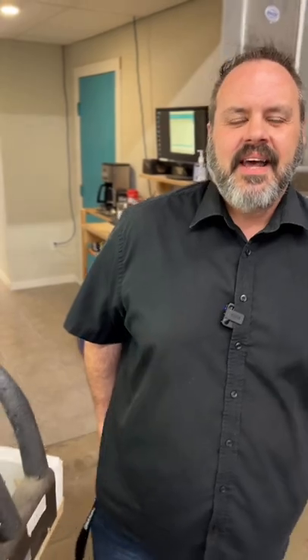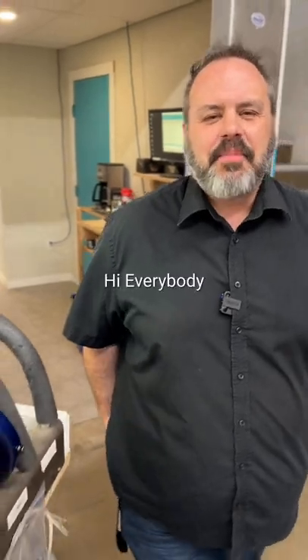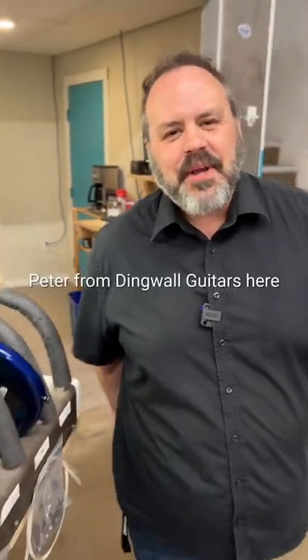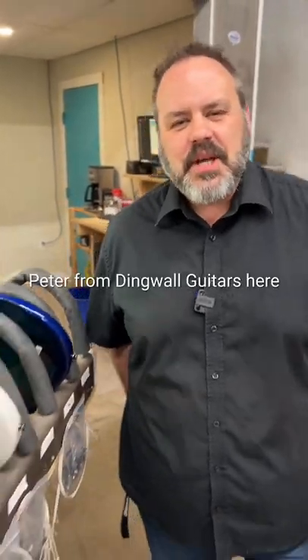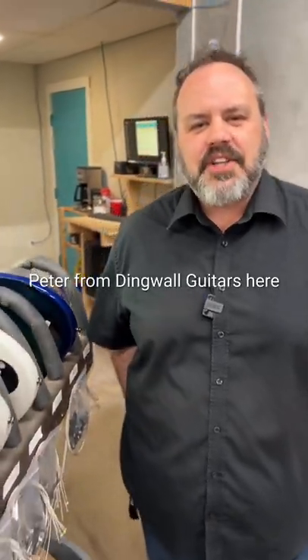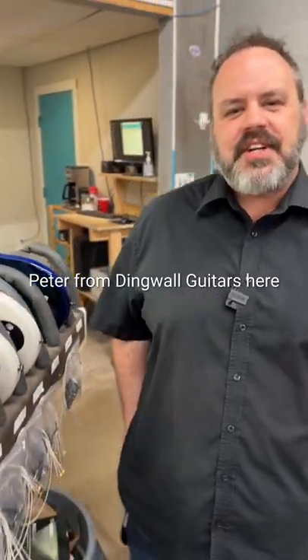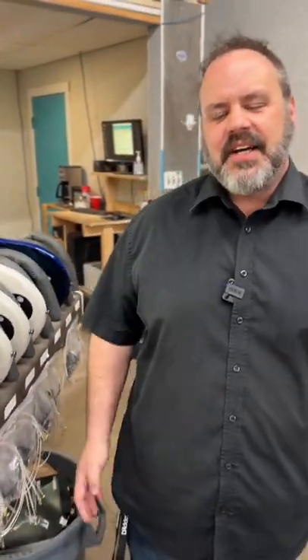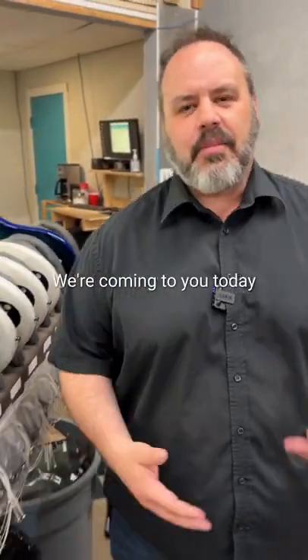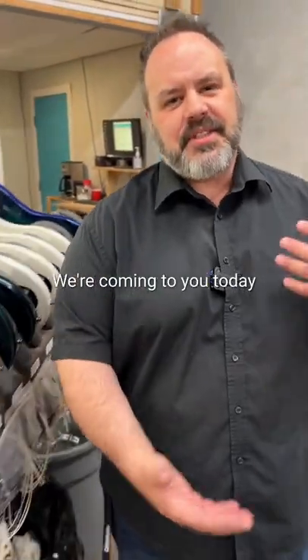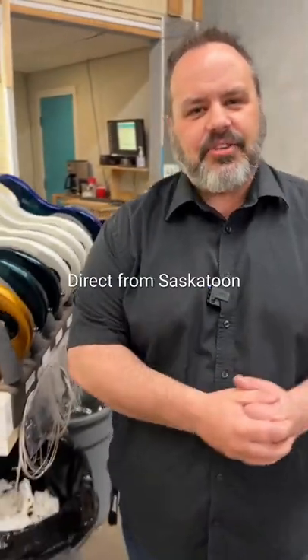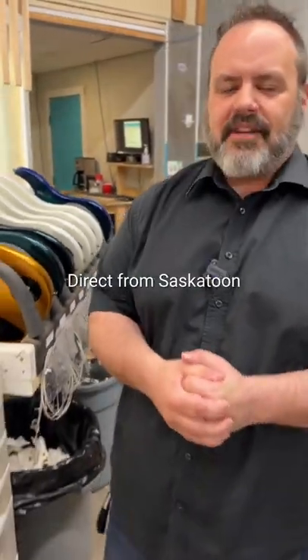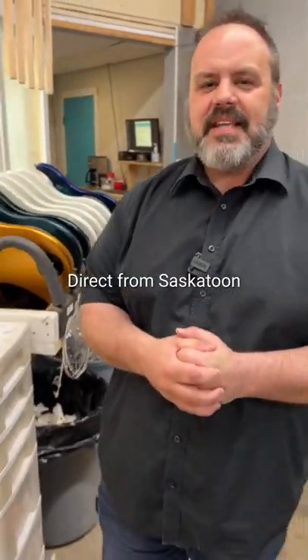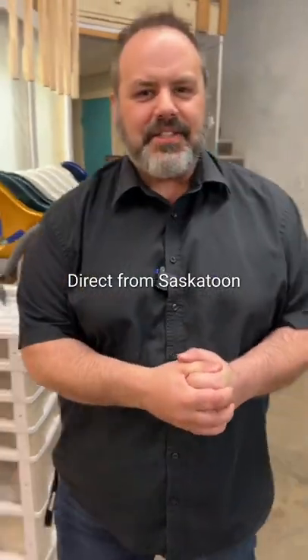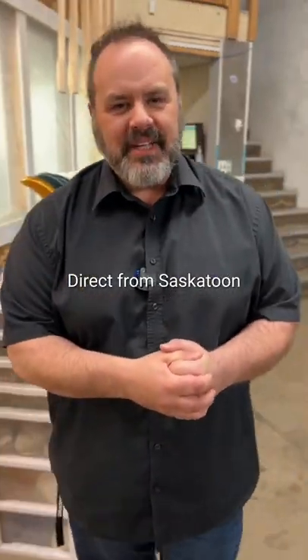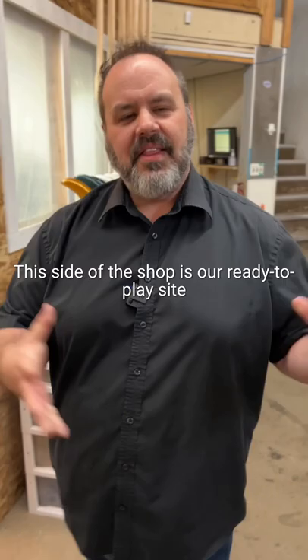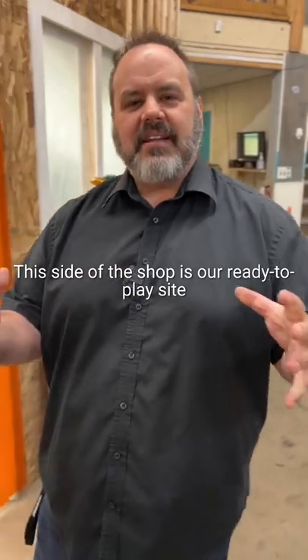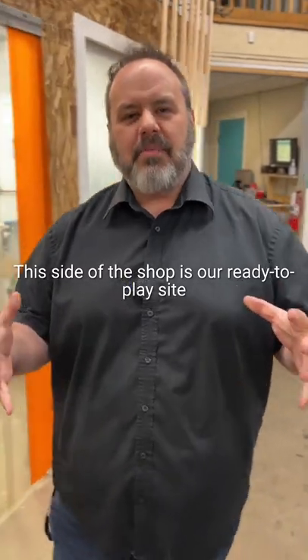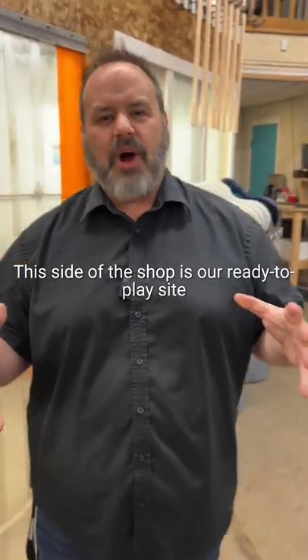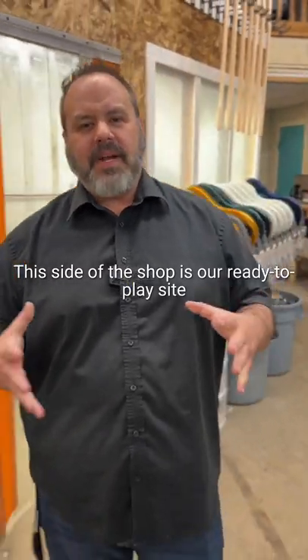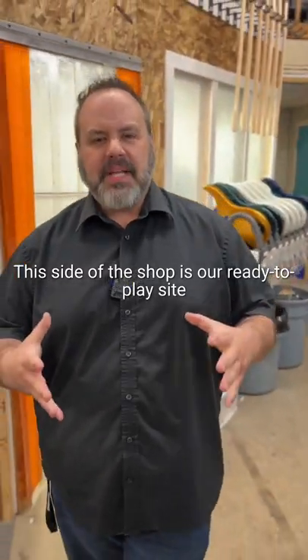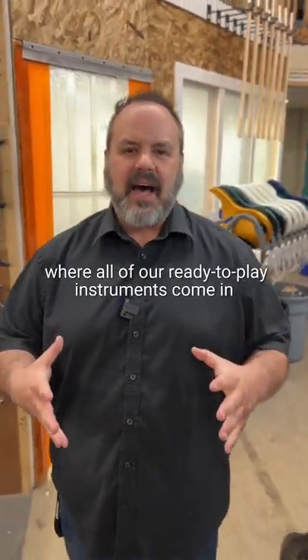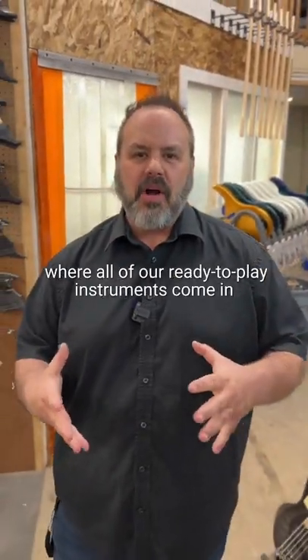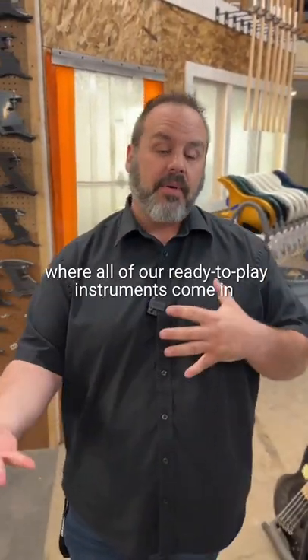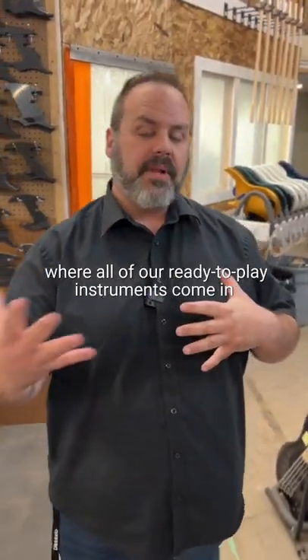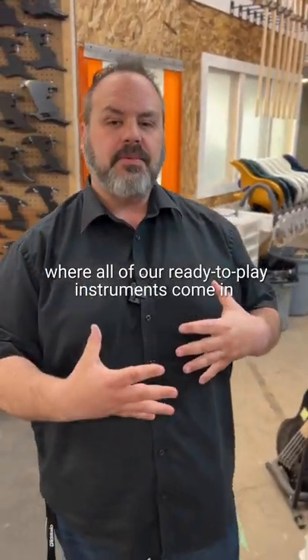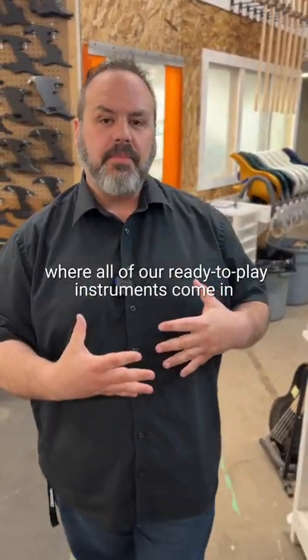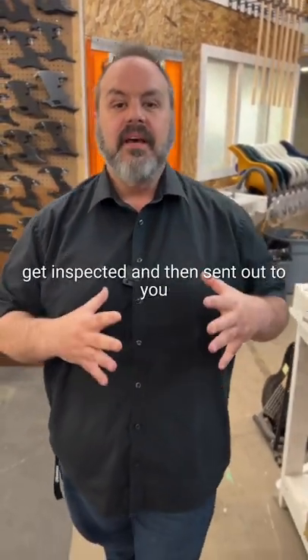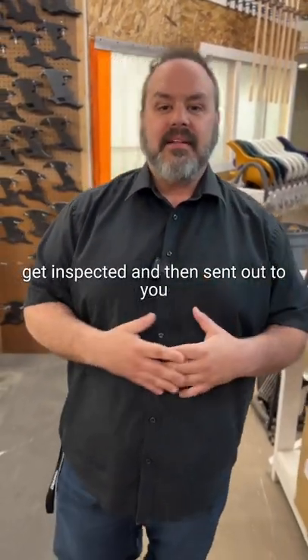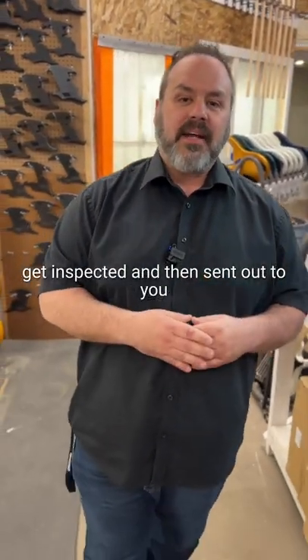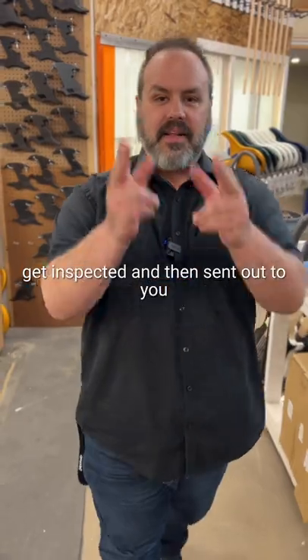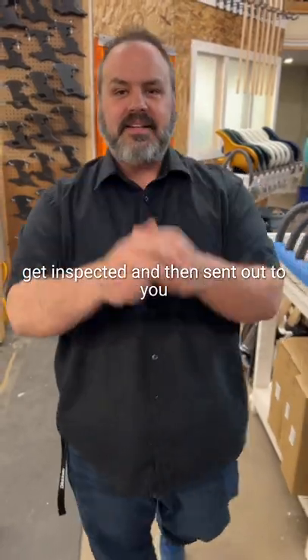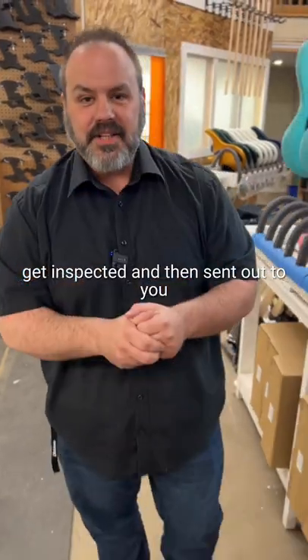Hey everybody, Peter from Dingwall Guitars here. We're coming to you today direct from Saskatoon. This side of the shop is our ready-to-play side where all of our ready-to-play instruments come in, get inspected, and then sent out to you.